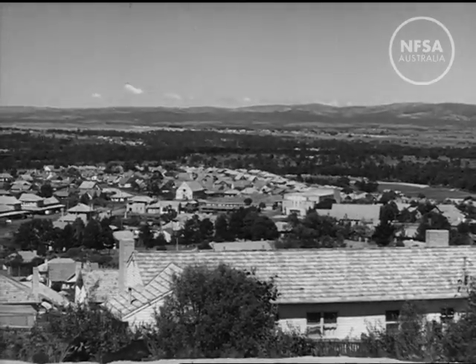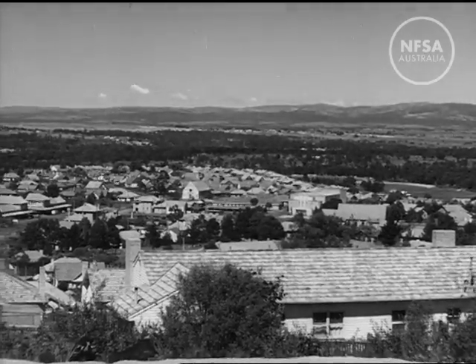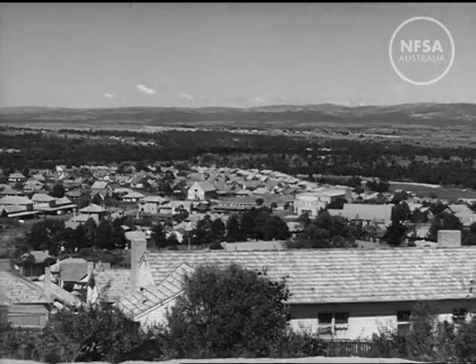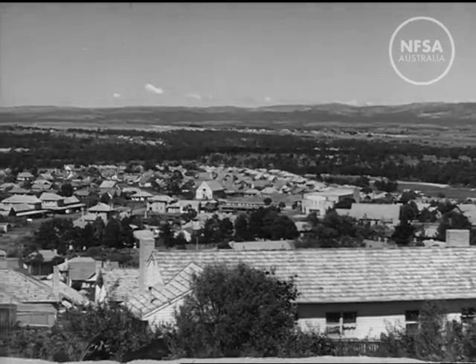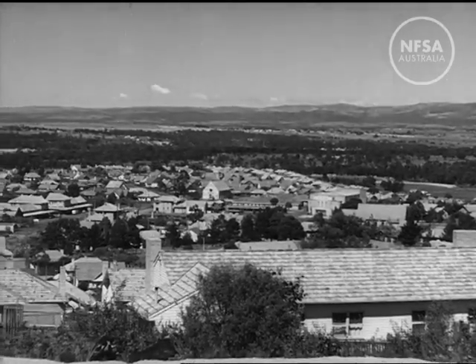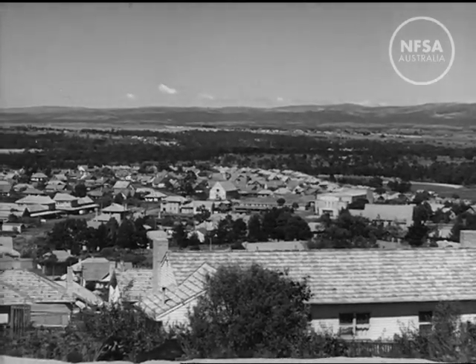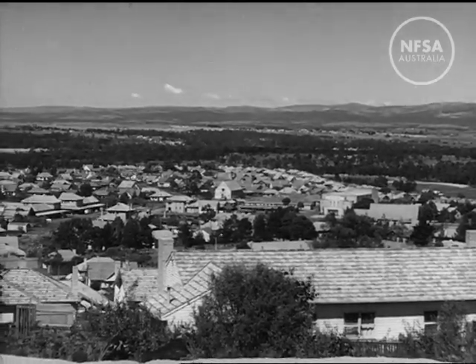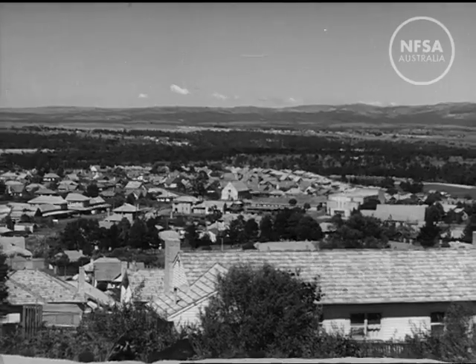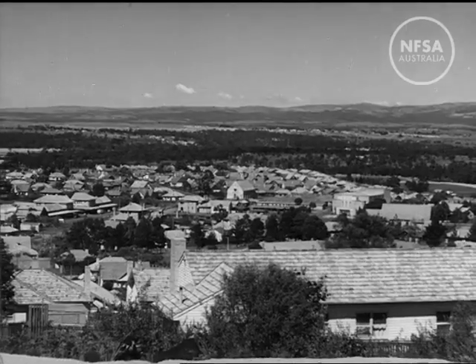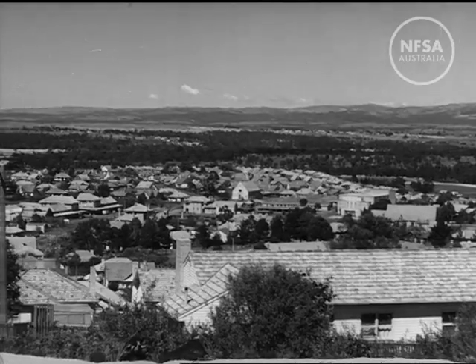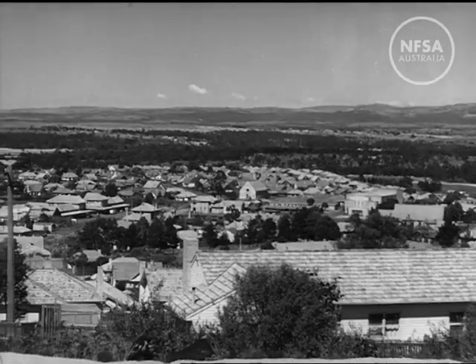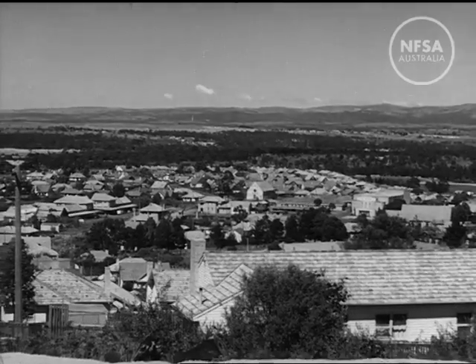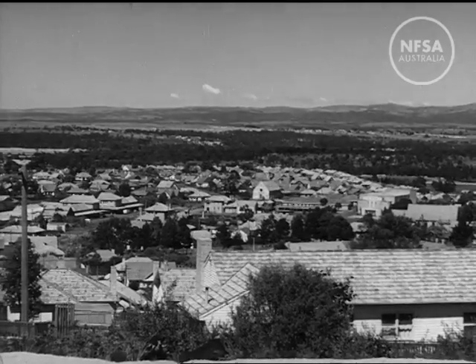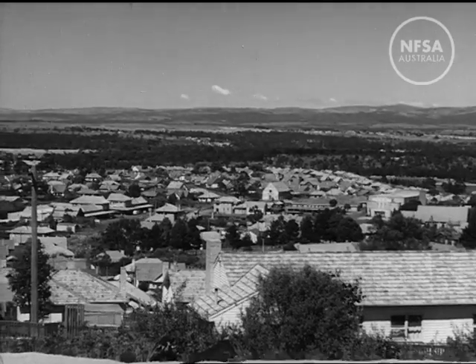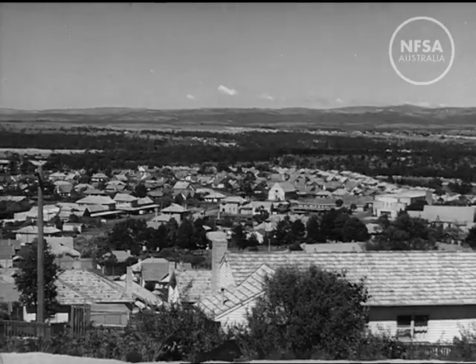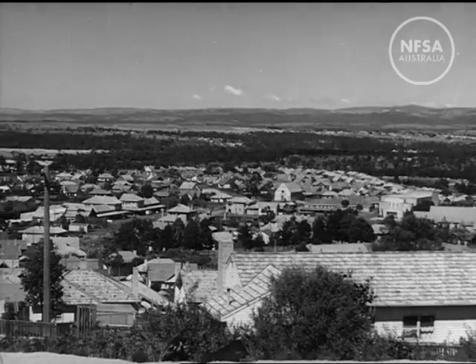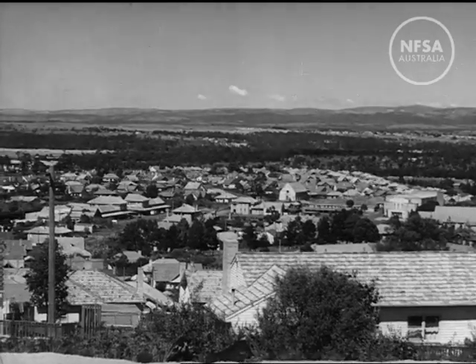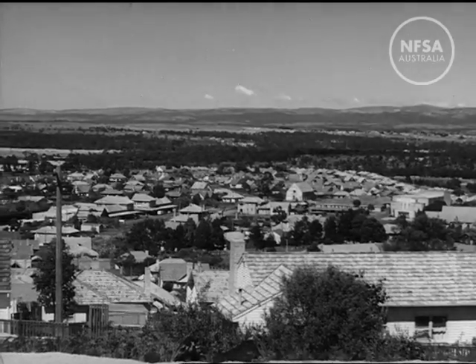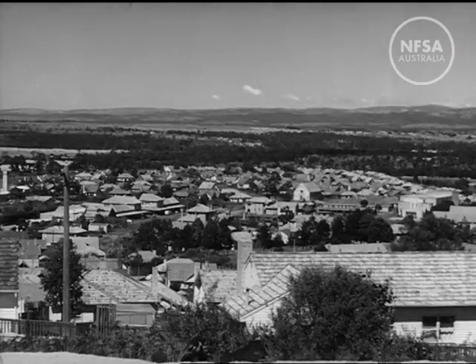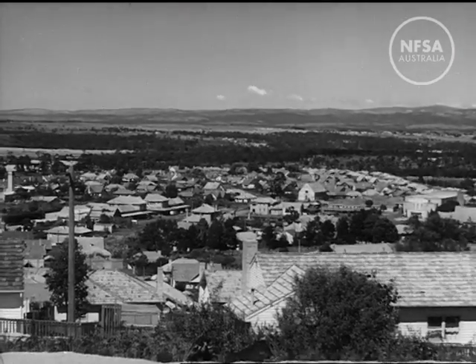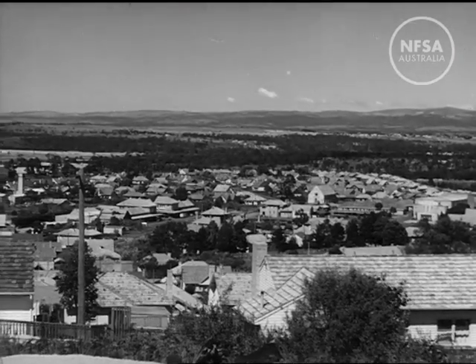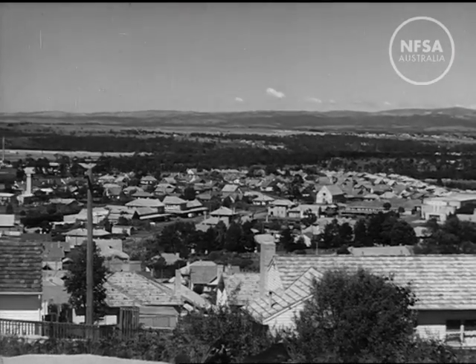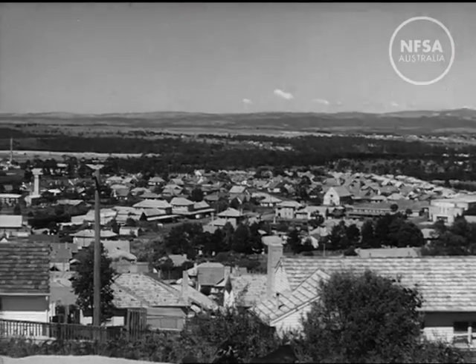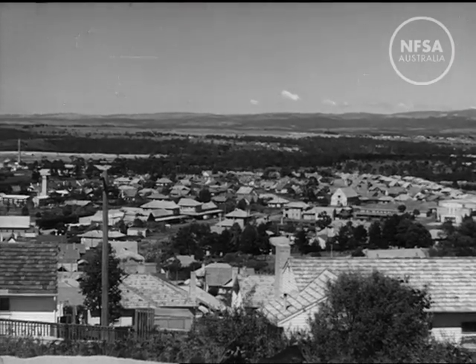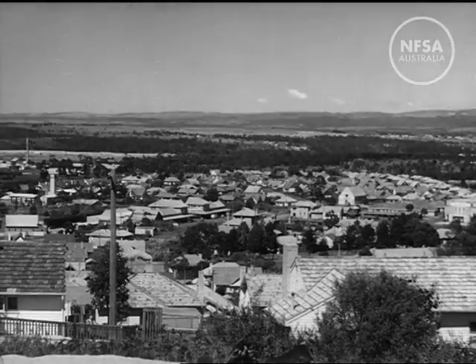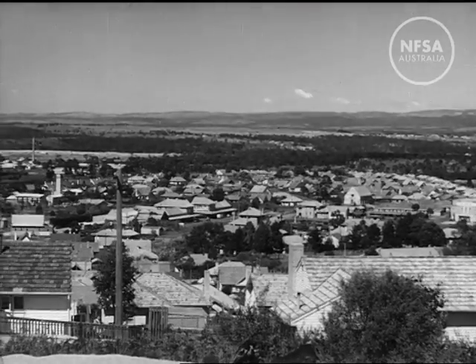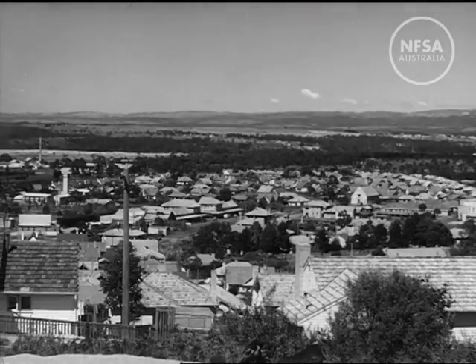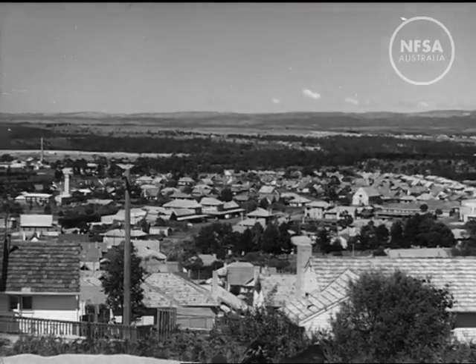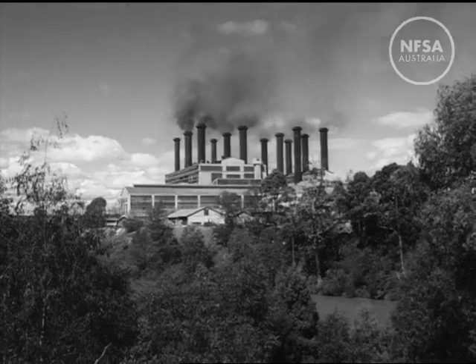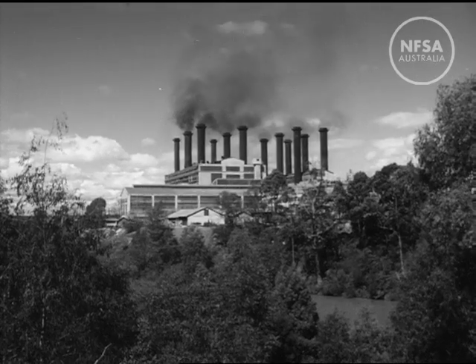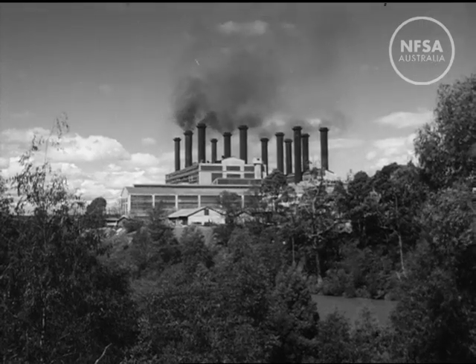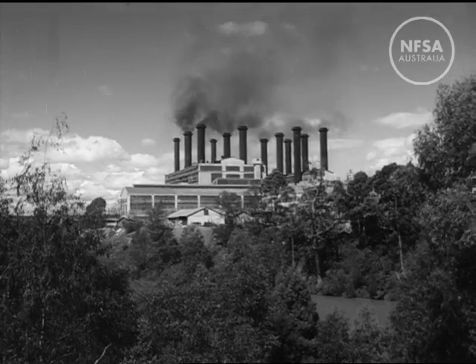Yallorne, a thriving town of 4,000 people in the Latrobe Valley of Gippsland. Its powerhouse is the keystone of Victoria's light and power supply.